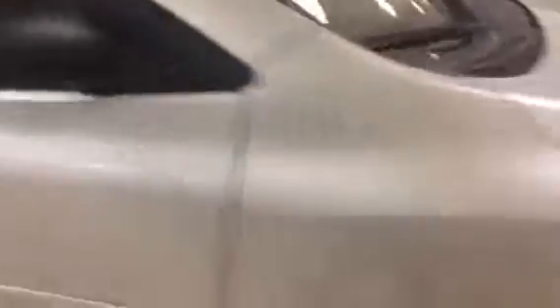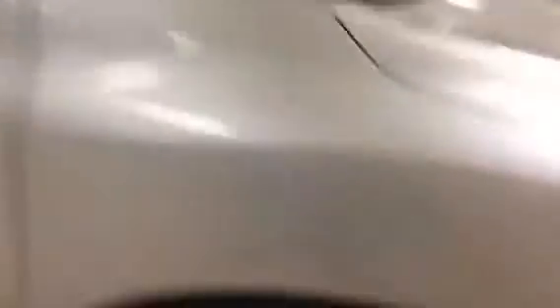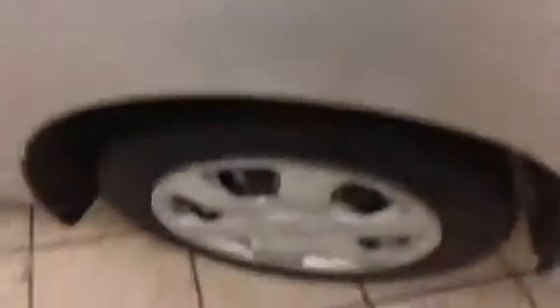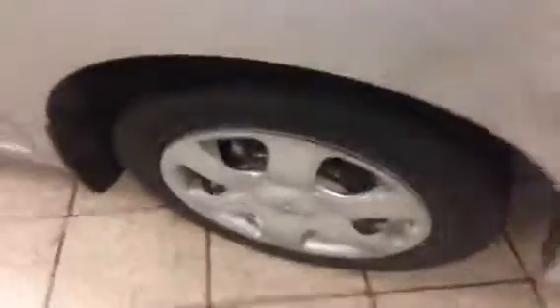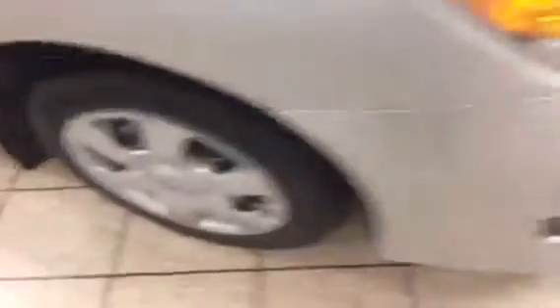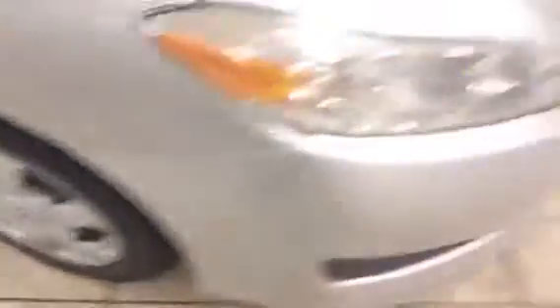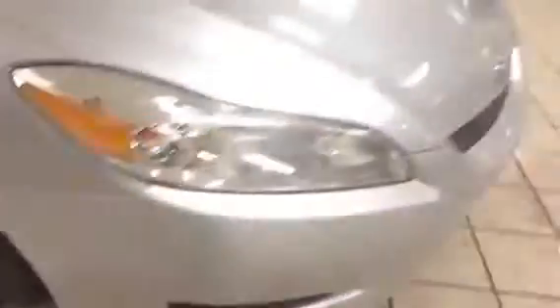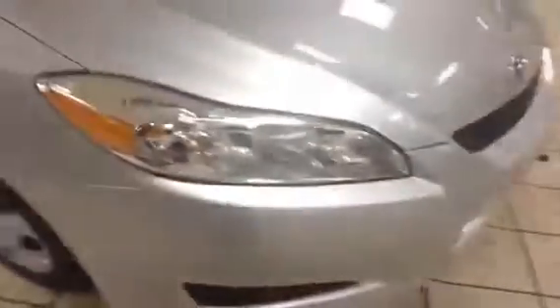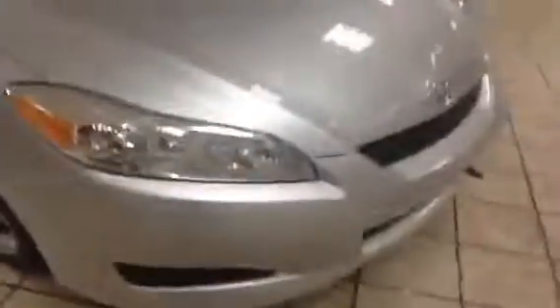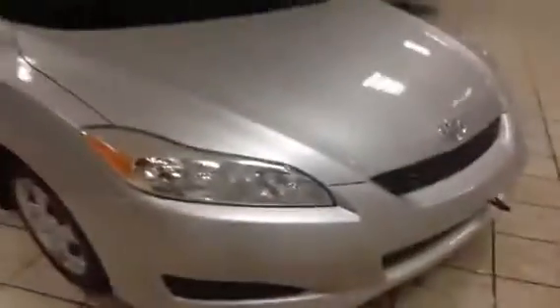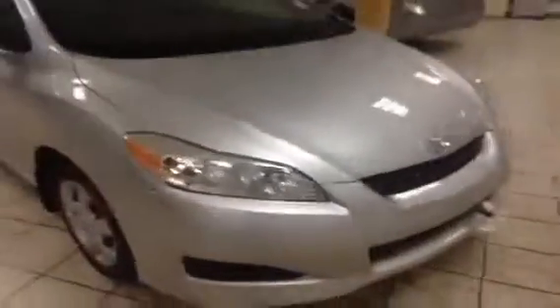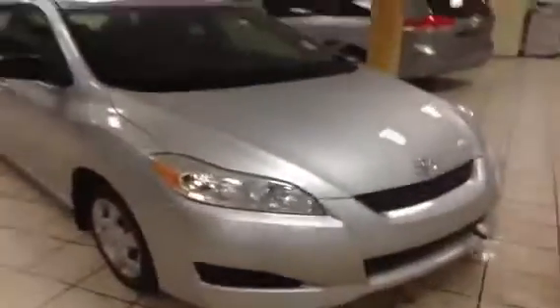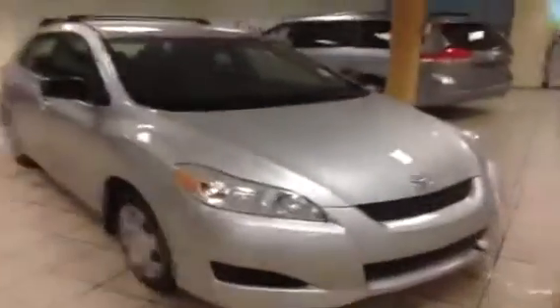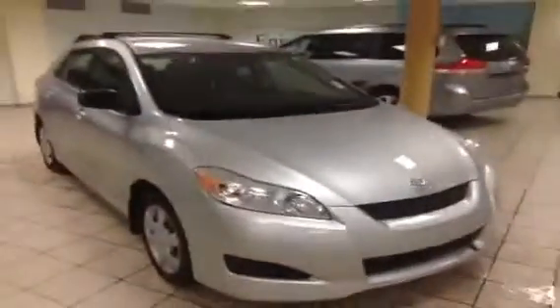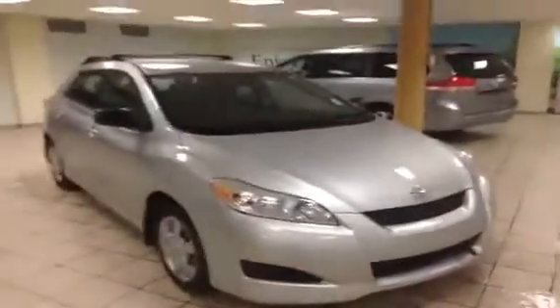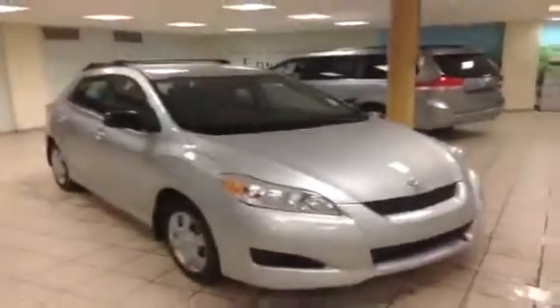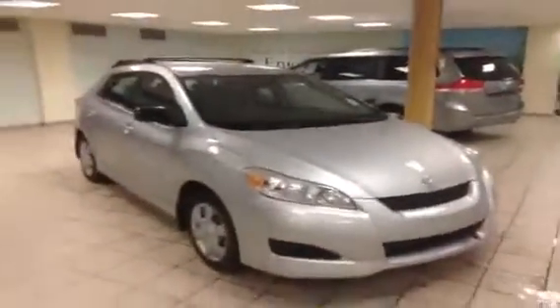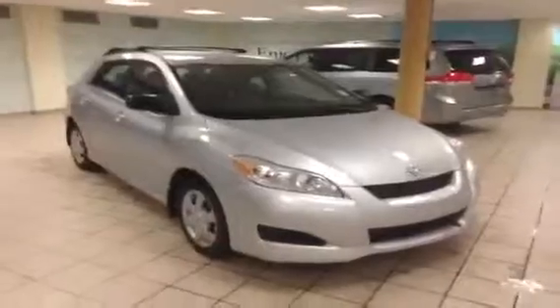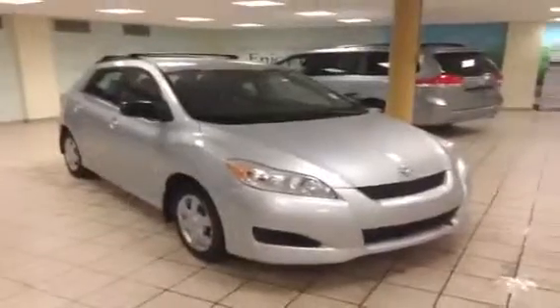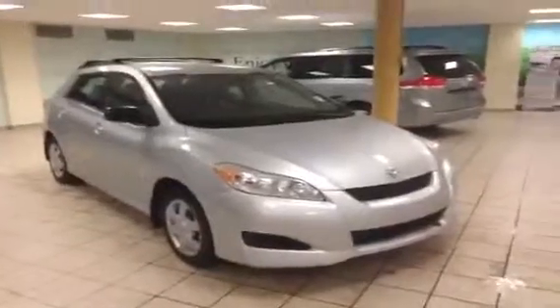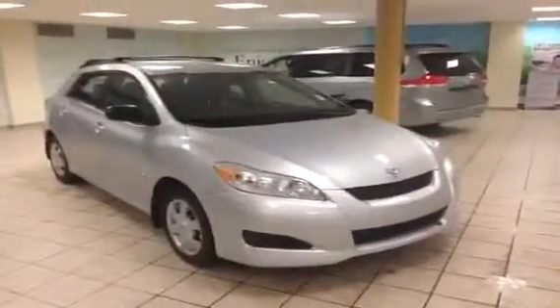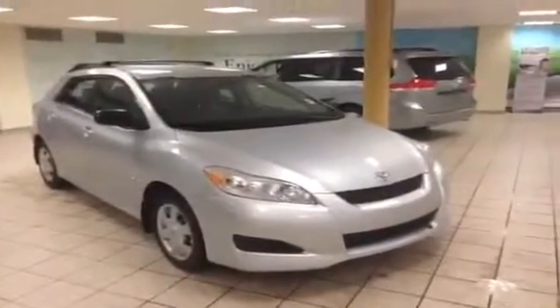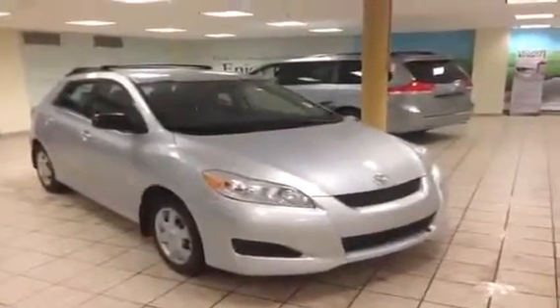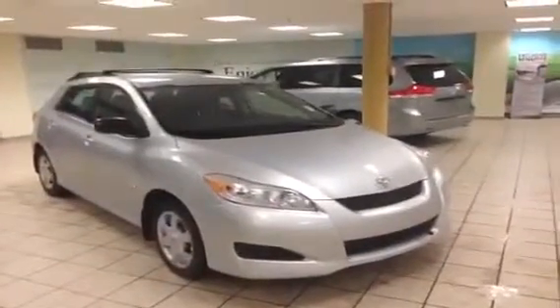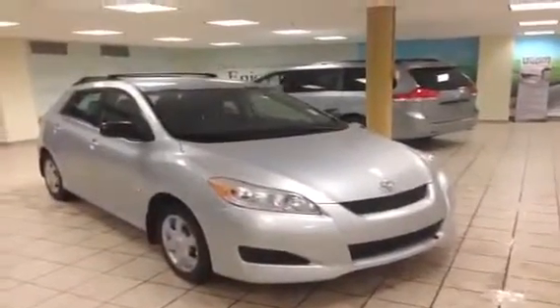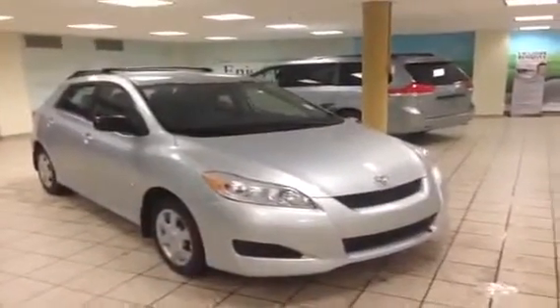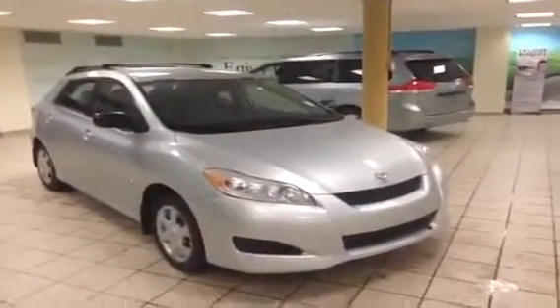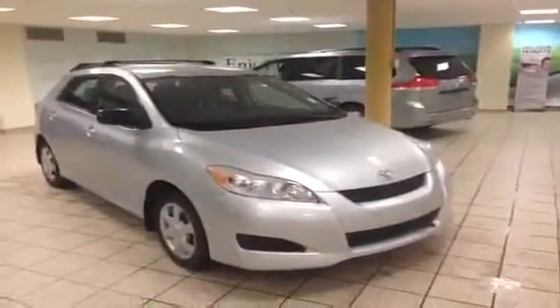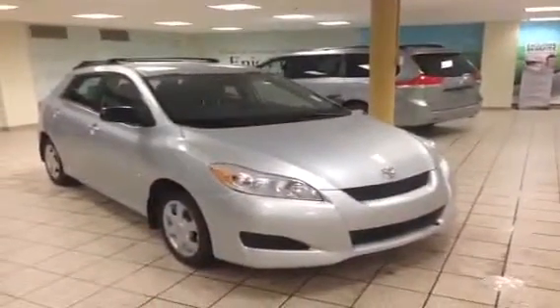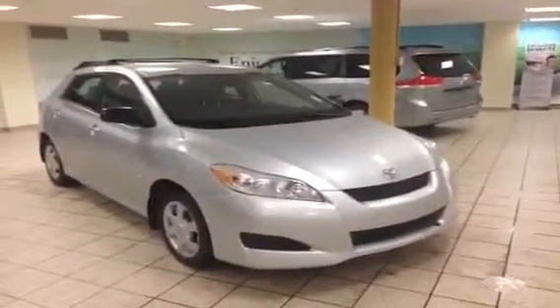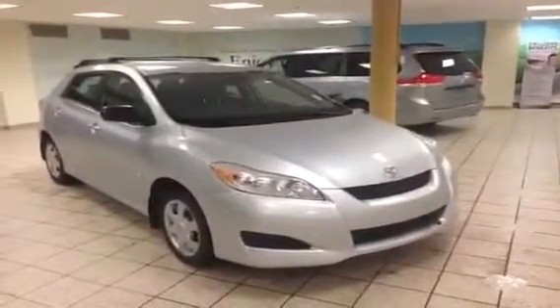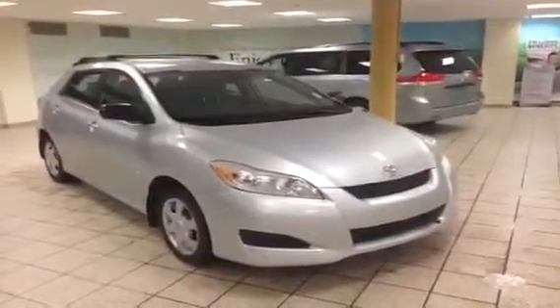This is just one of the pre-owned Matrixes we have in stock here at Charles Glen Toyota in Calgary's Northwest. Please visit our website at www.charlesglentoyota.com.